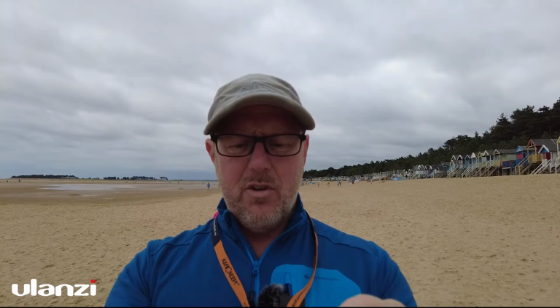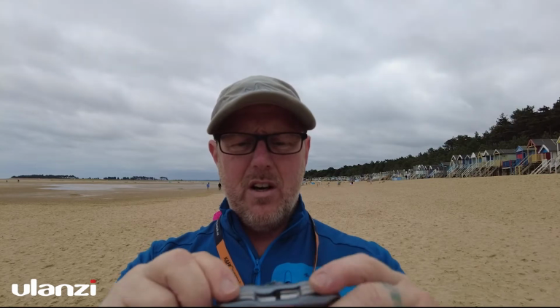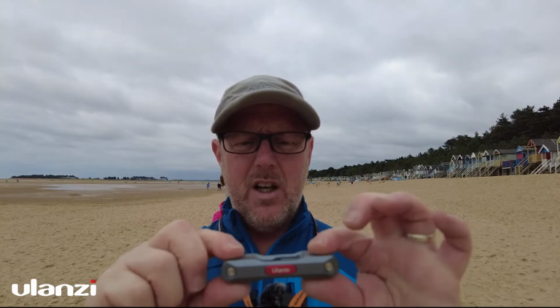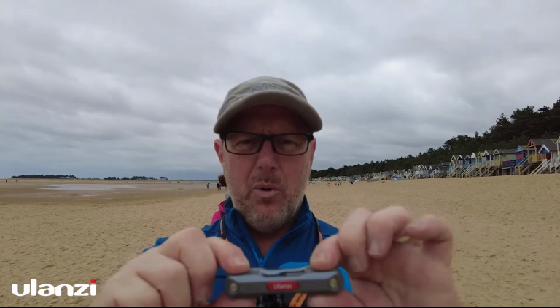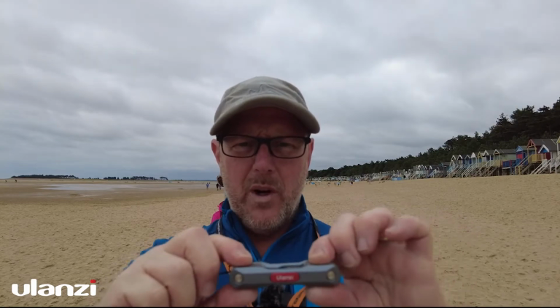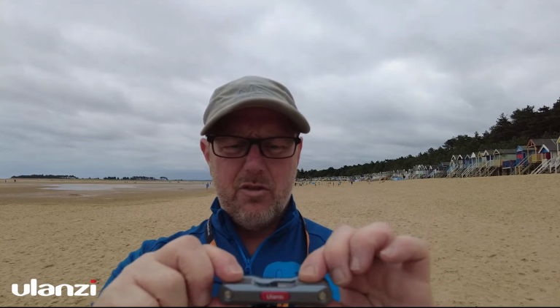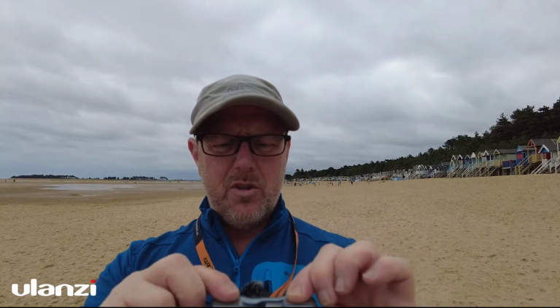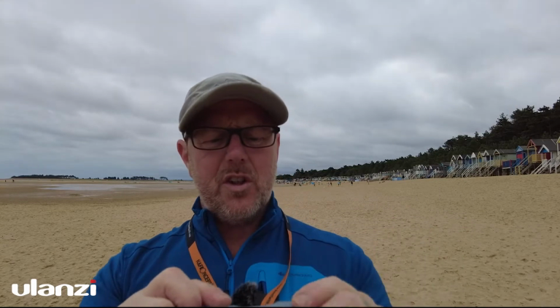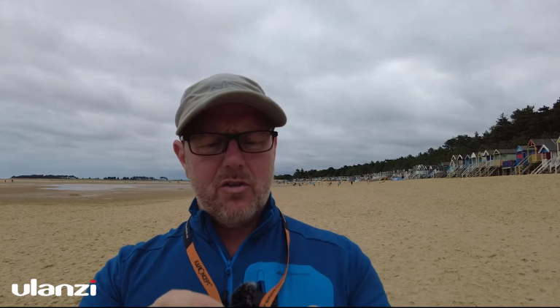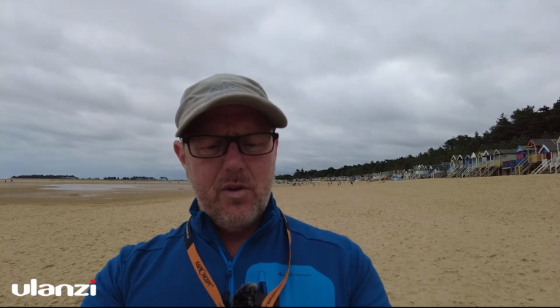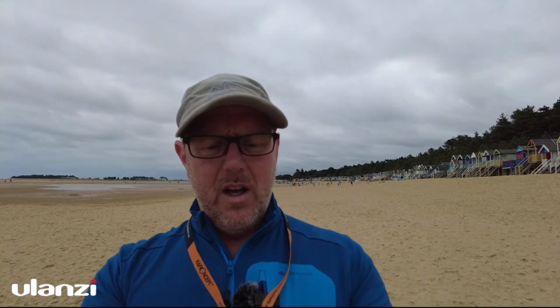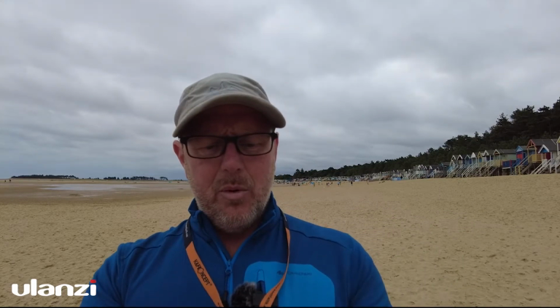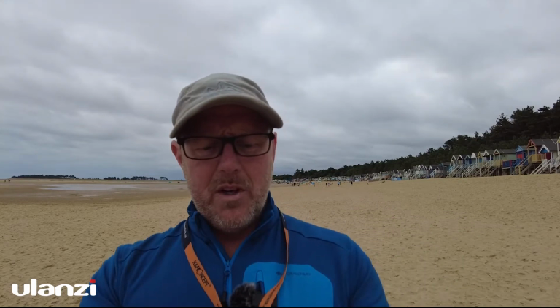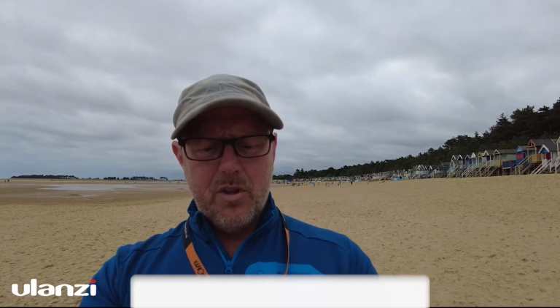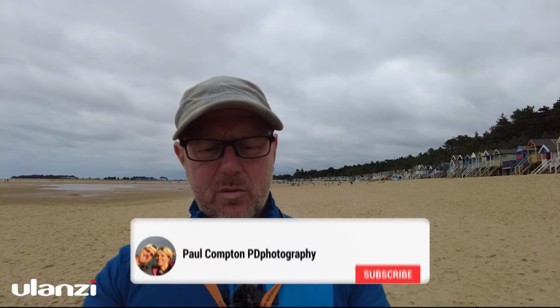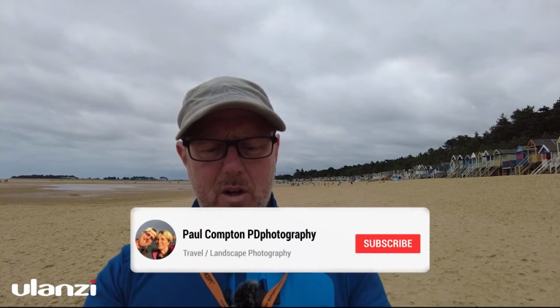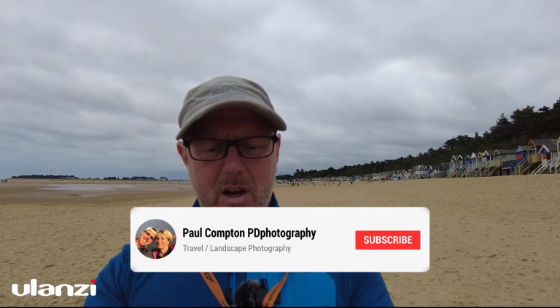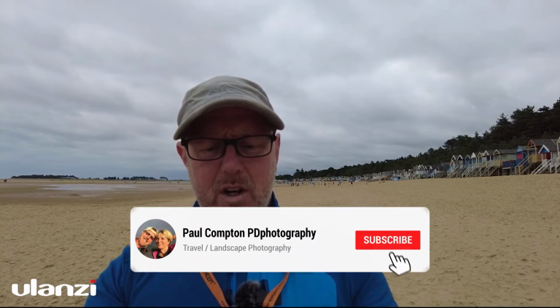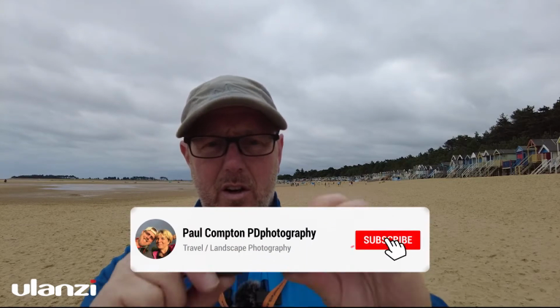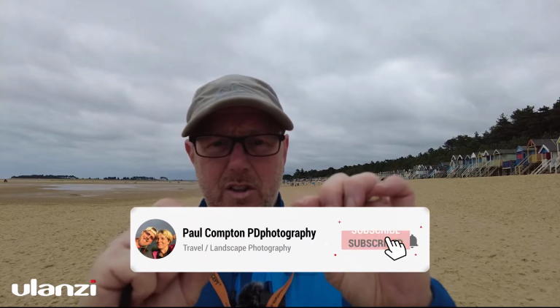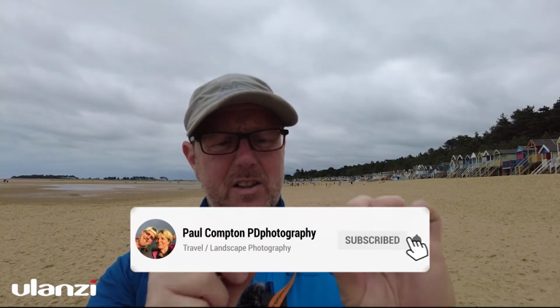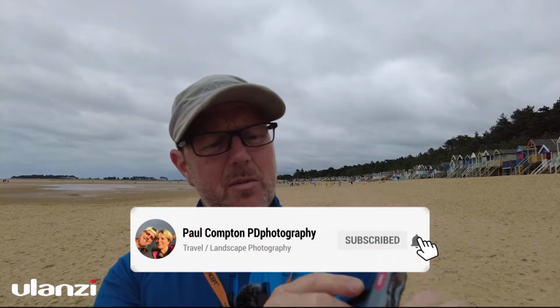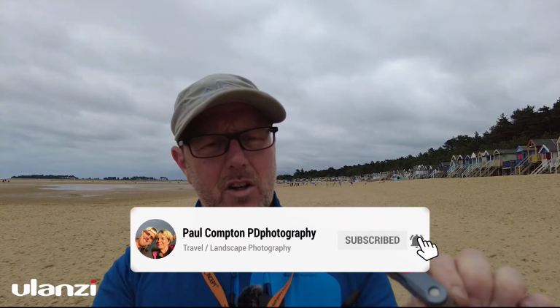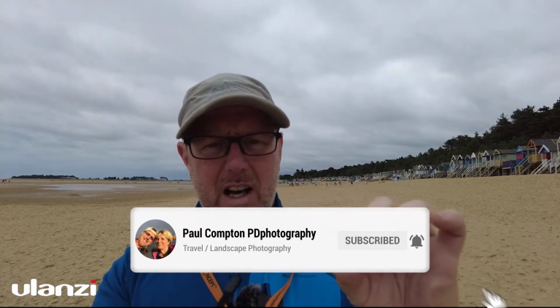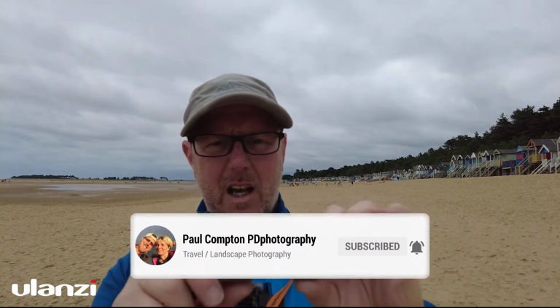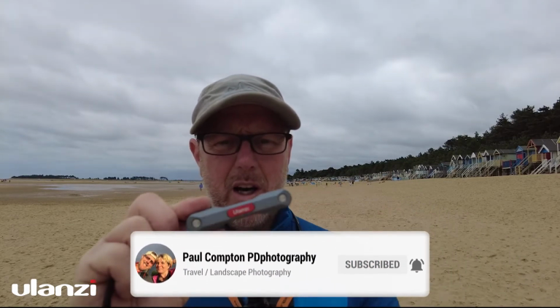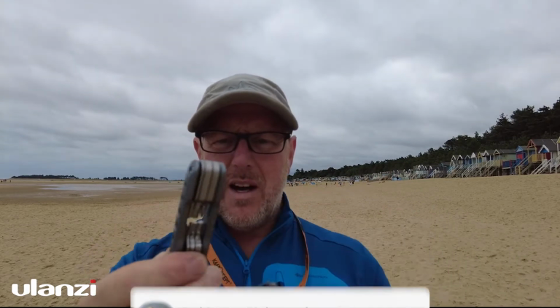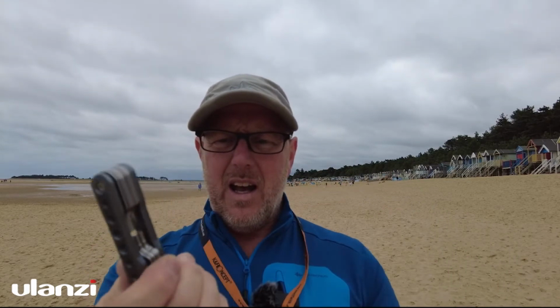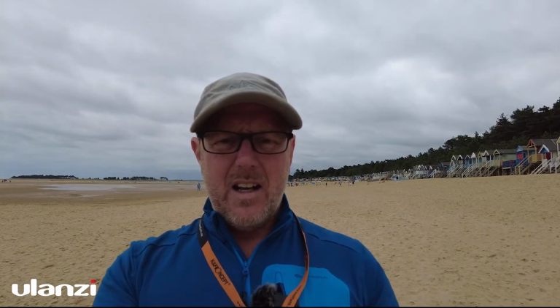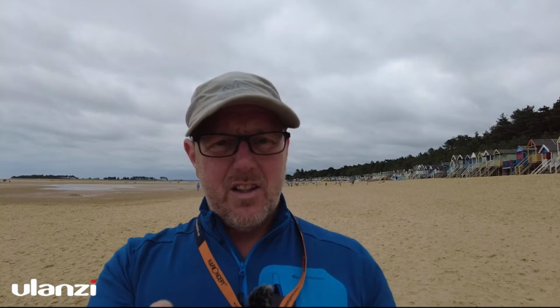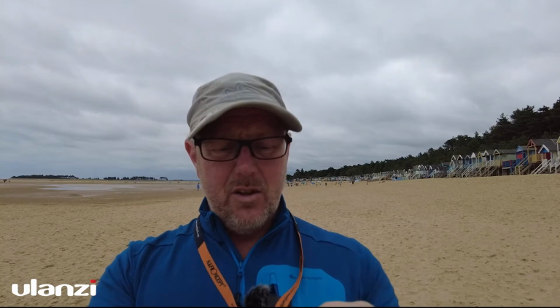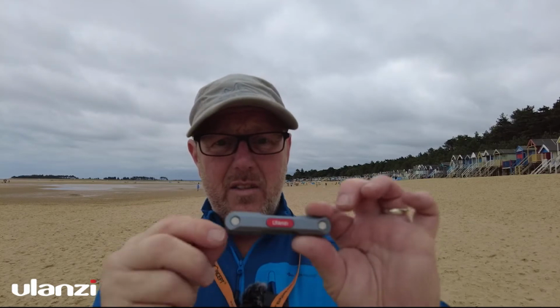Yeah, it's really, really nice. I'll put all the measurements and descriptions on the side of the screen for you. Really good. Thanks to Ulanzi for sending me that — really handy to keep in my kit bag and it's not very heavy.